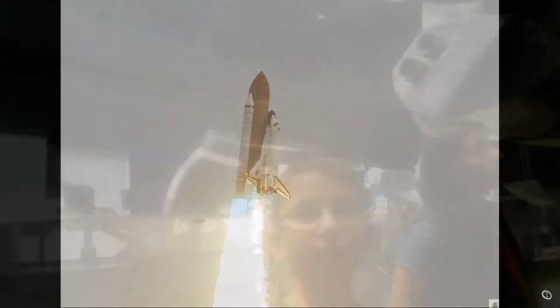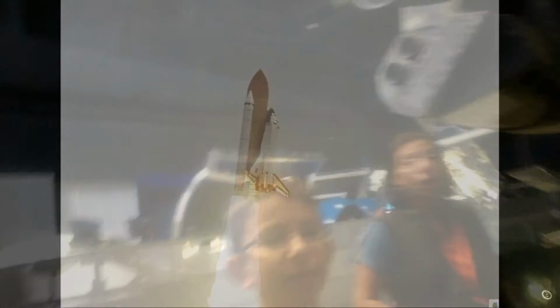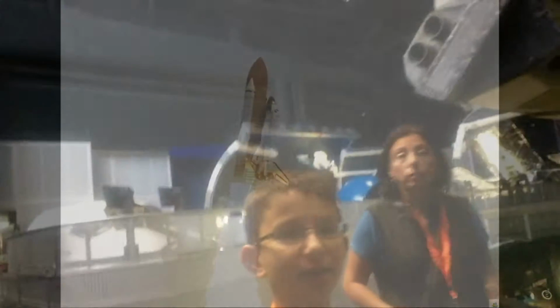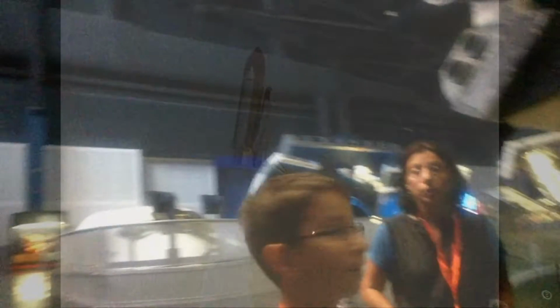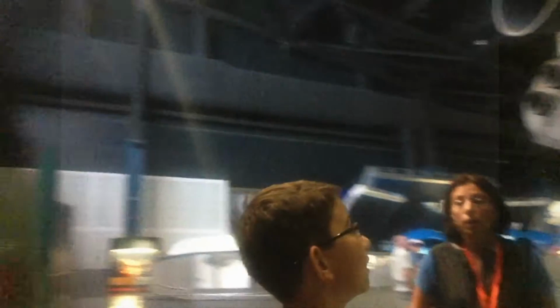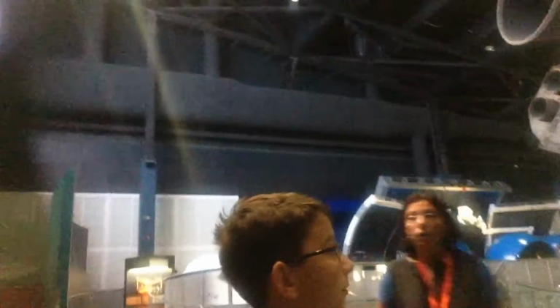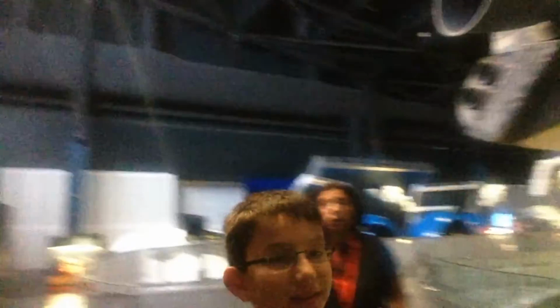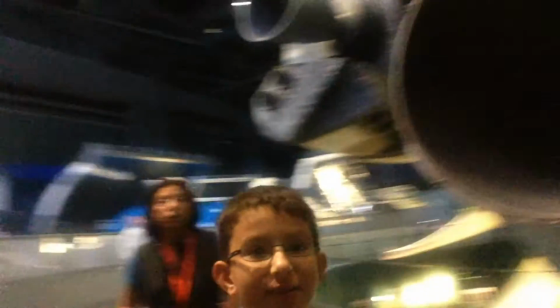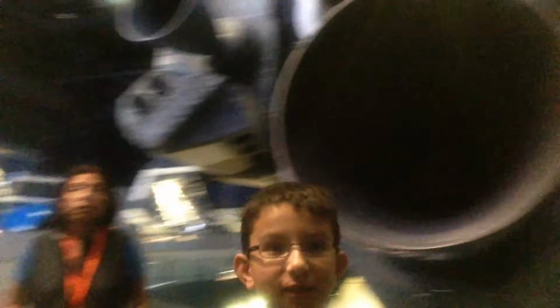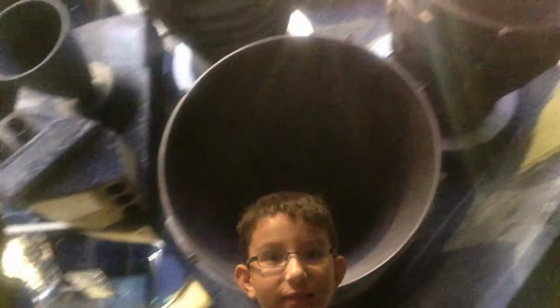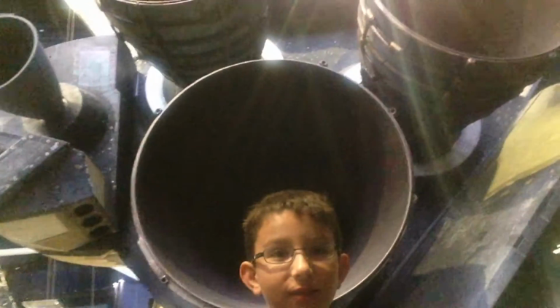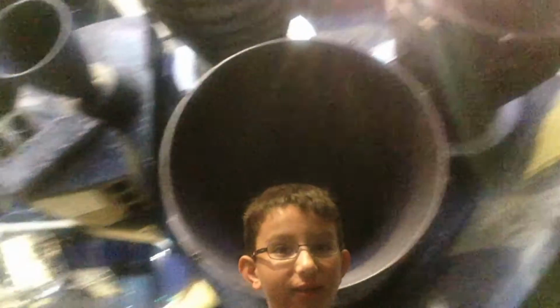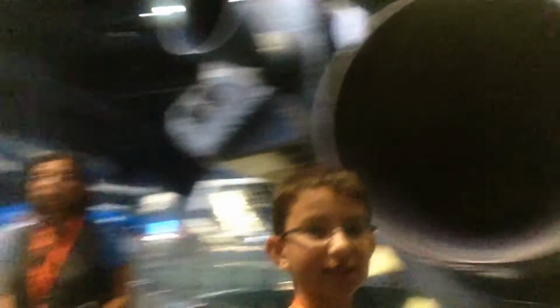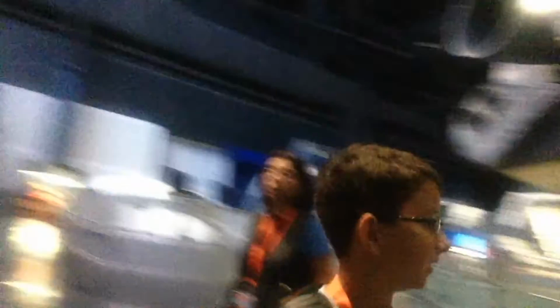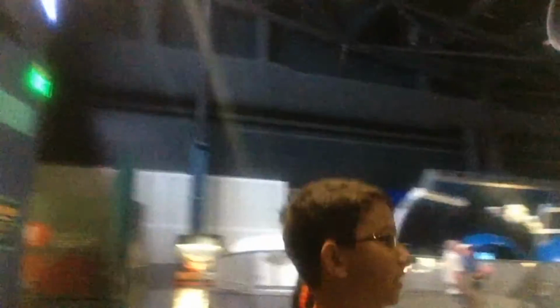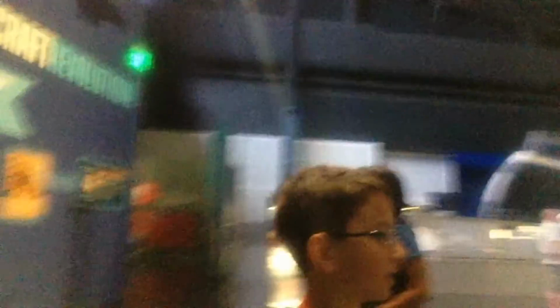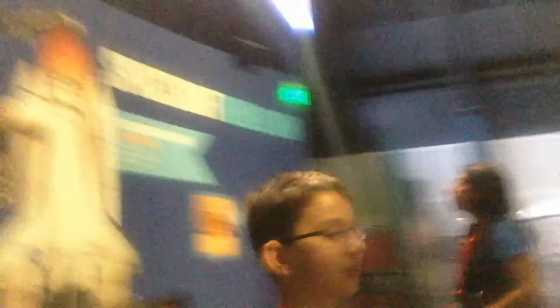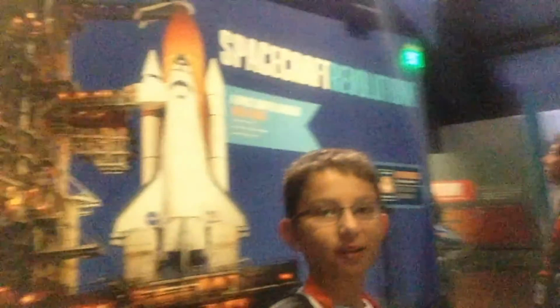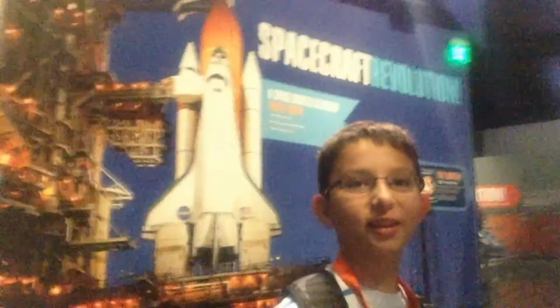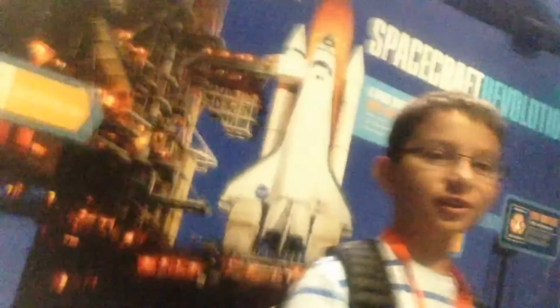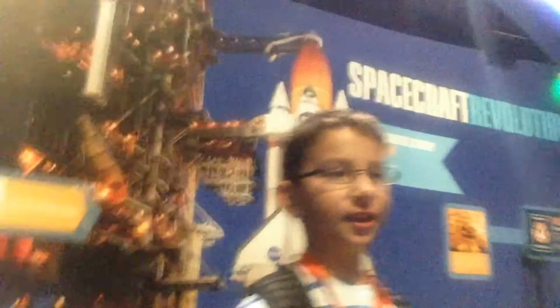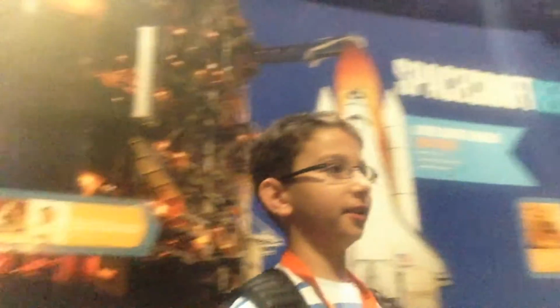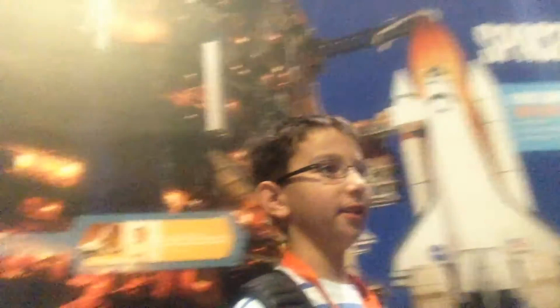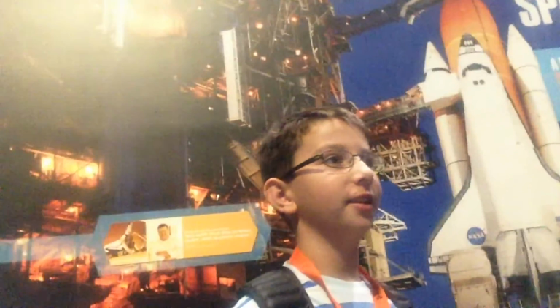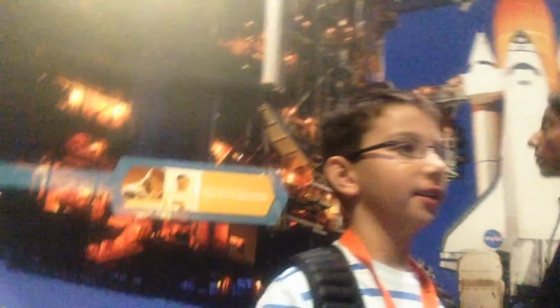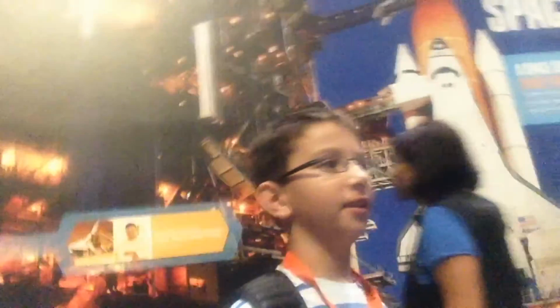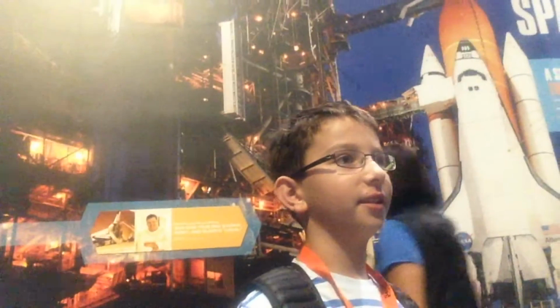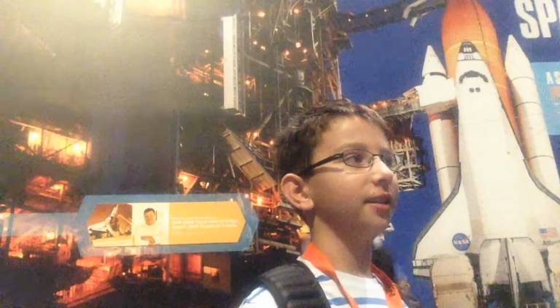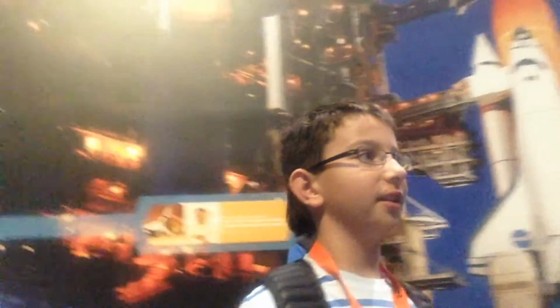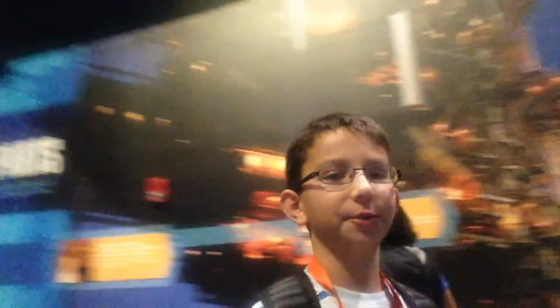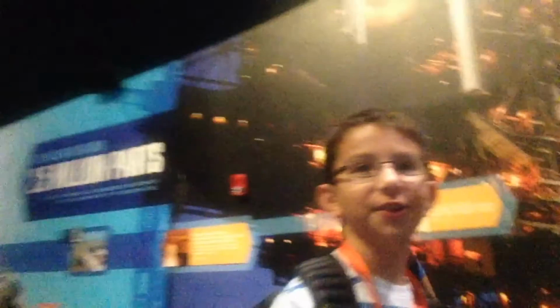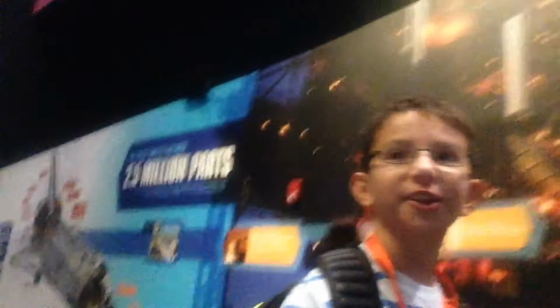We're here at Ship Atlantis and this is the one that they remade. Let me show you over here.